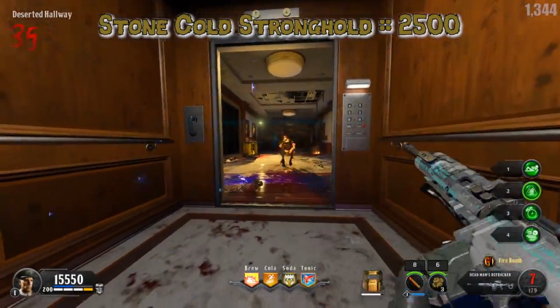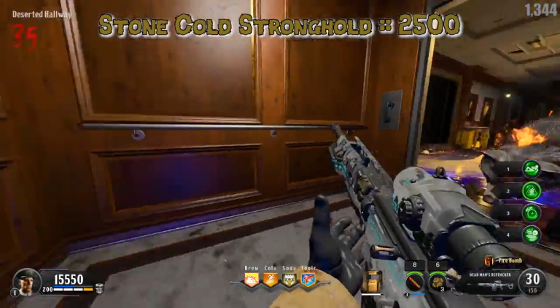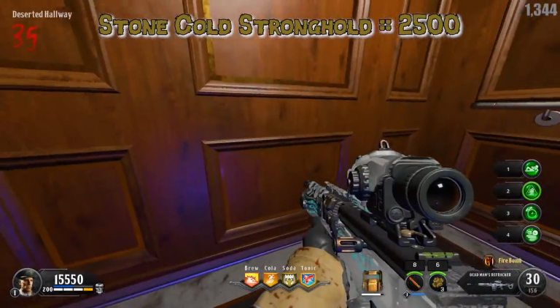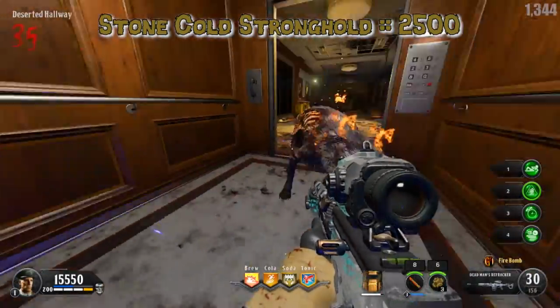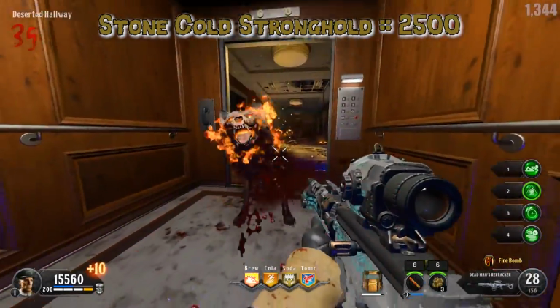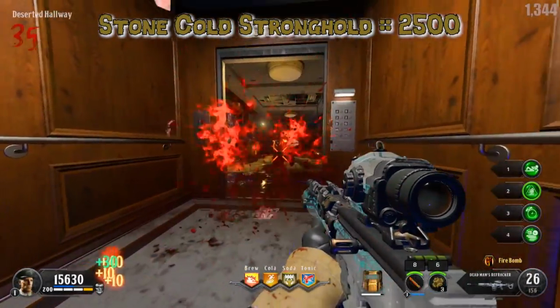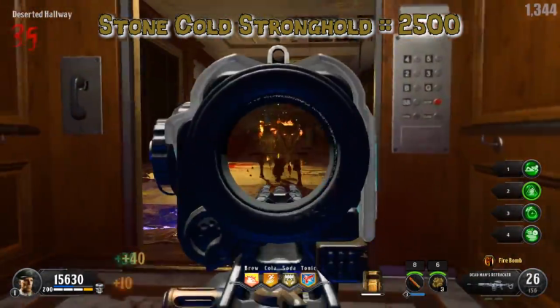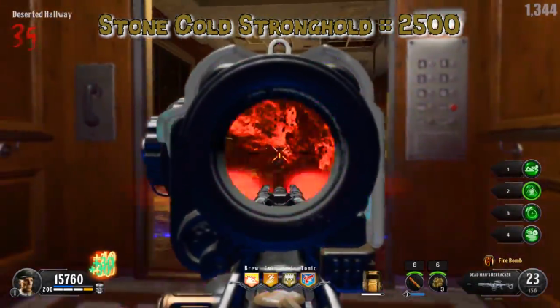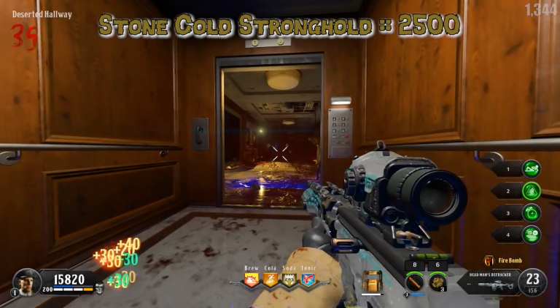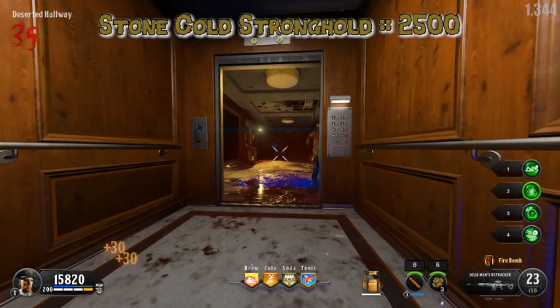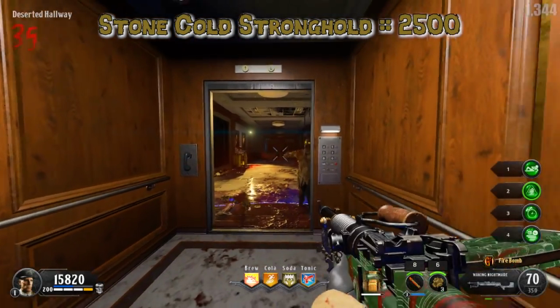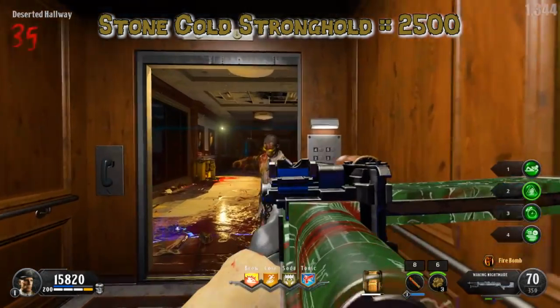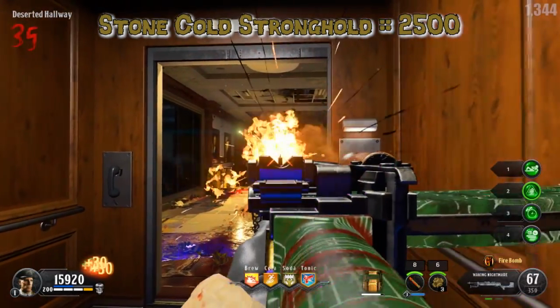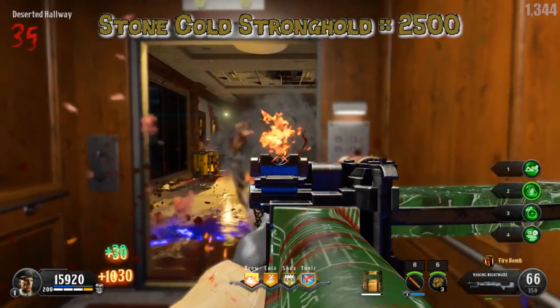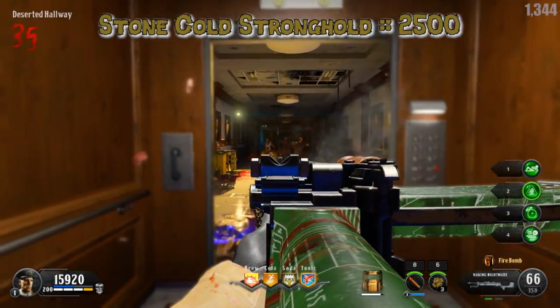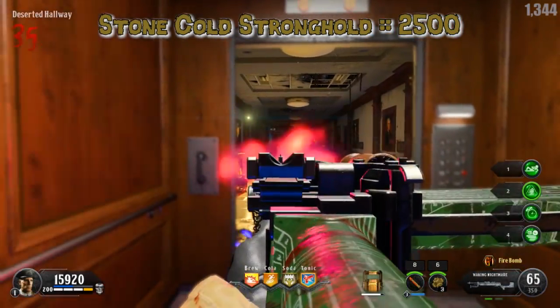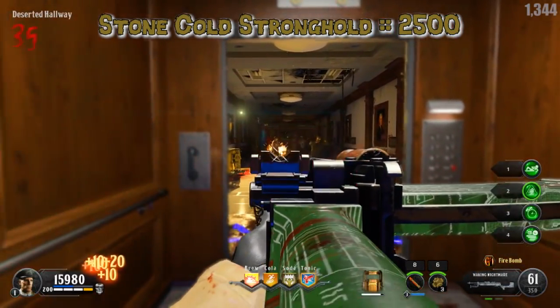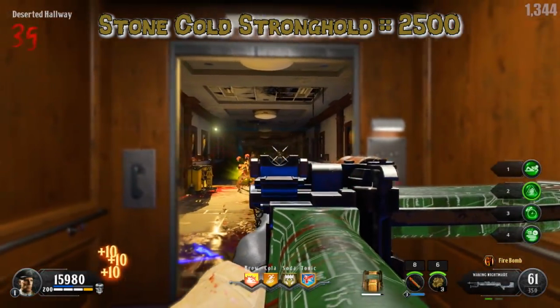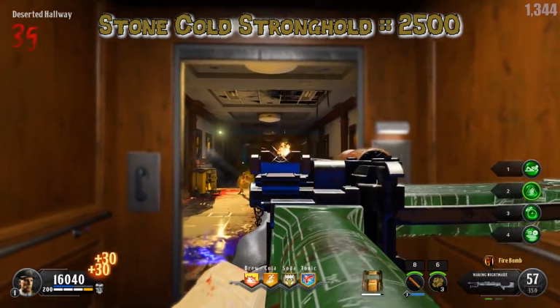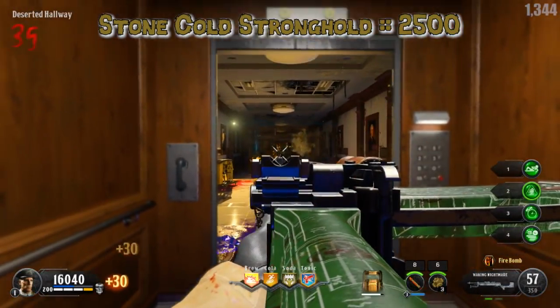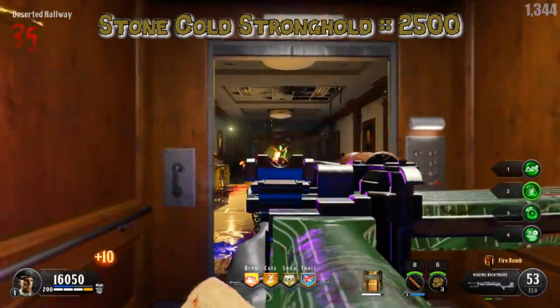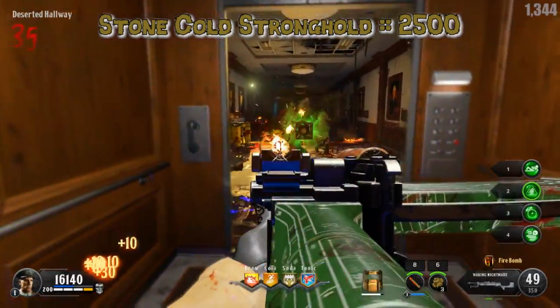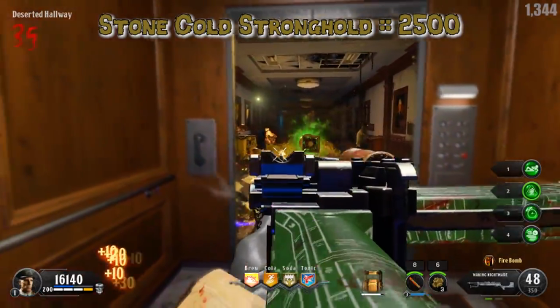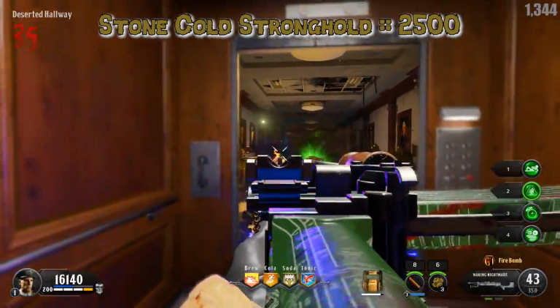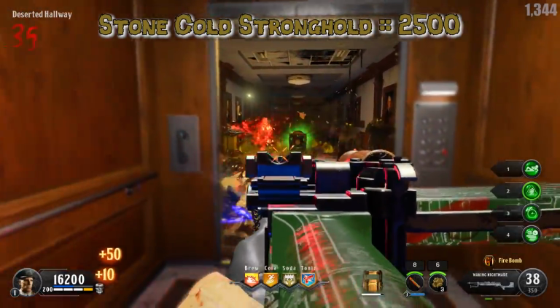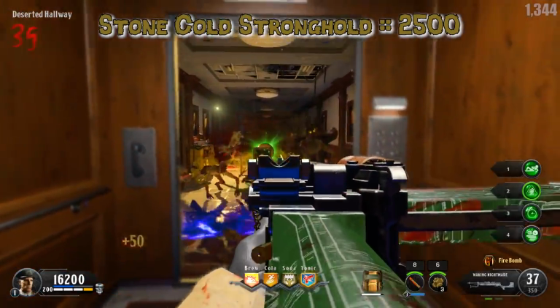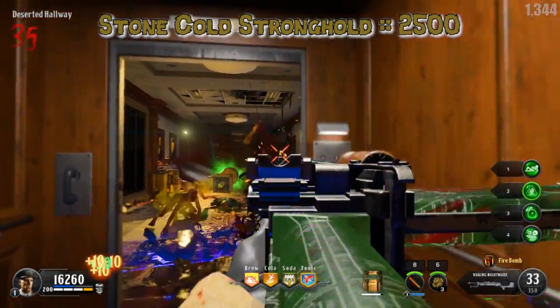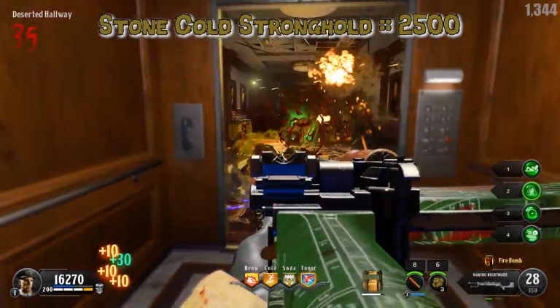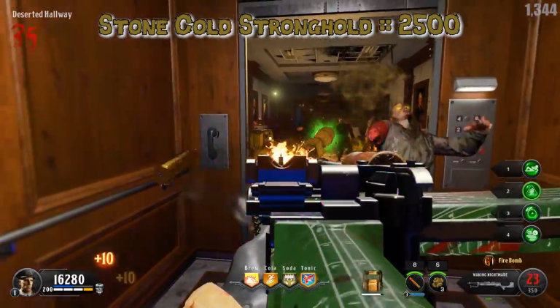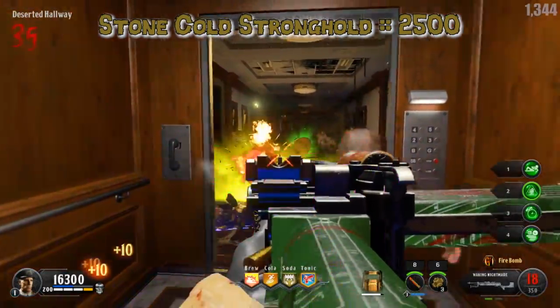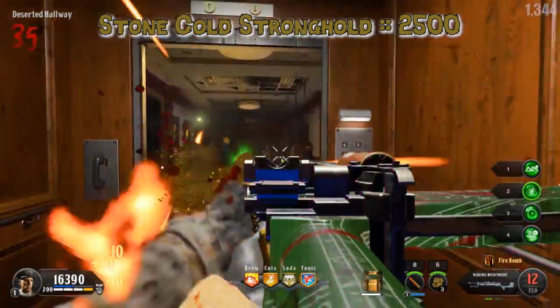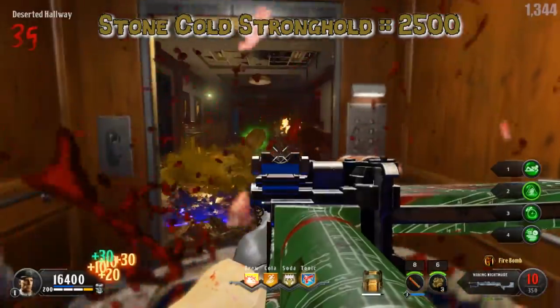Stone Cold Stronghold costs 2500 points and it says standing near ground creates a defensive circle, which boosts damage and armor over time while inside. Its modifier says enemies killed inside the defensive circle also boost damage and armor.